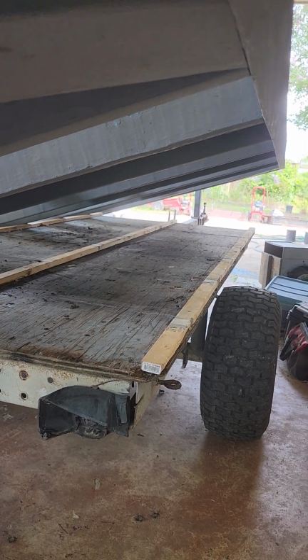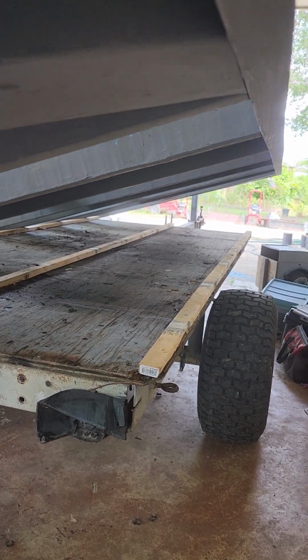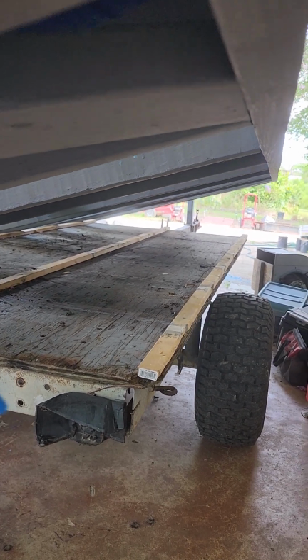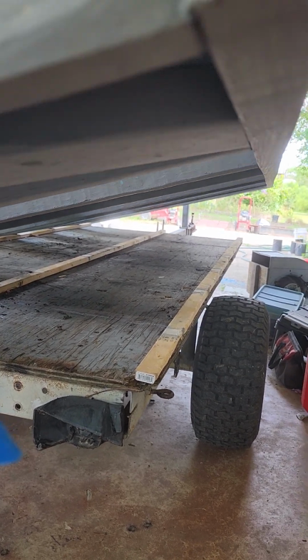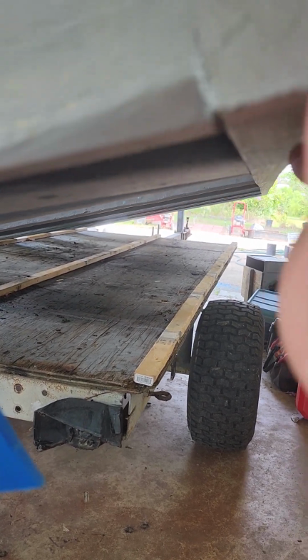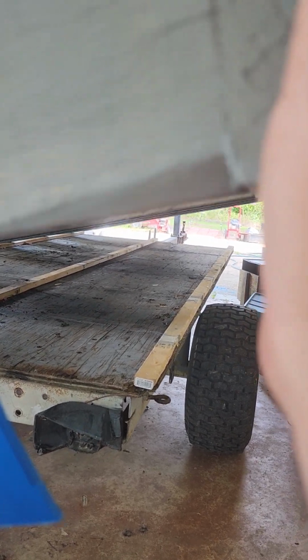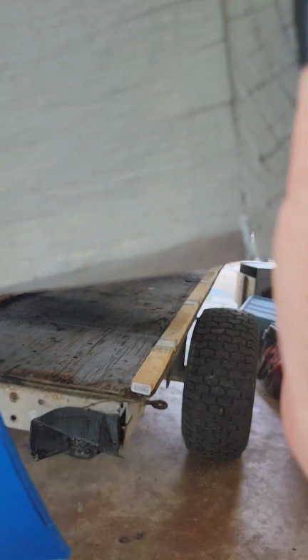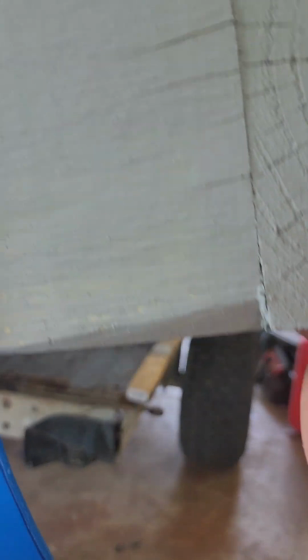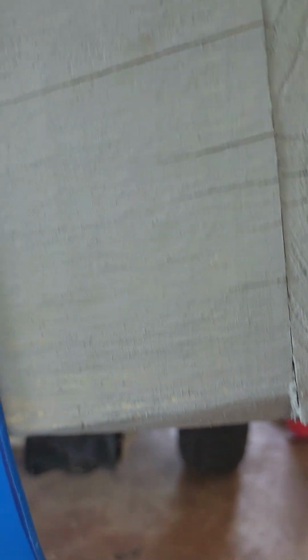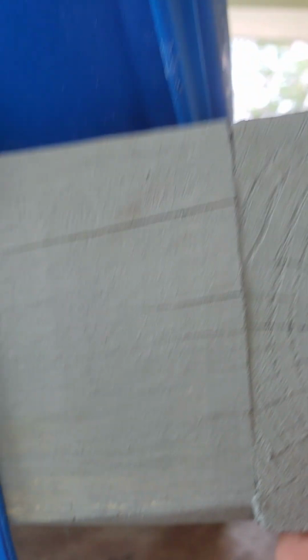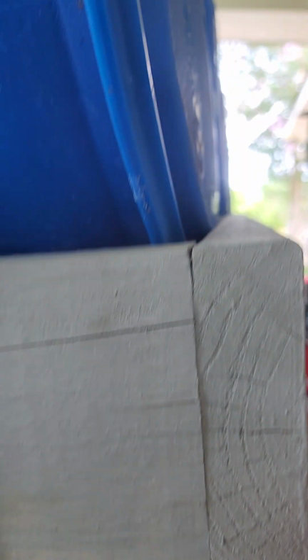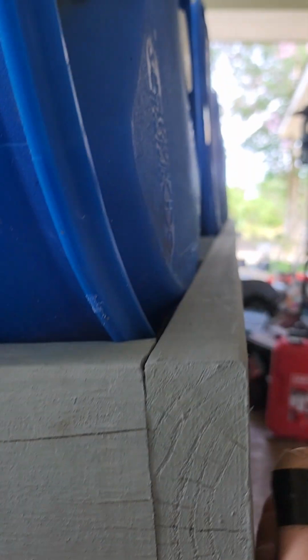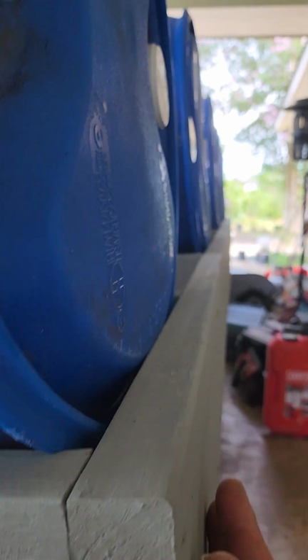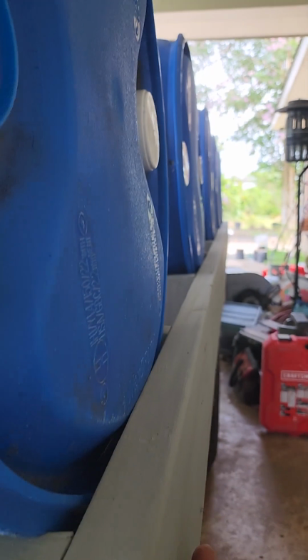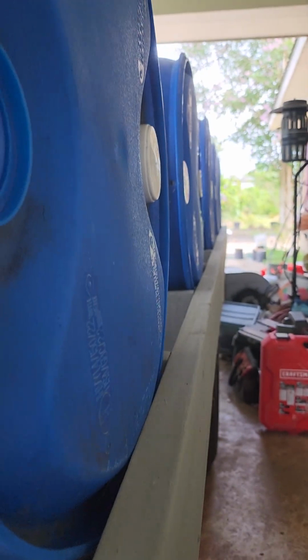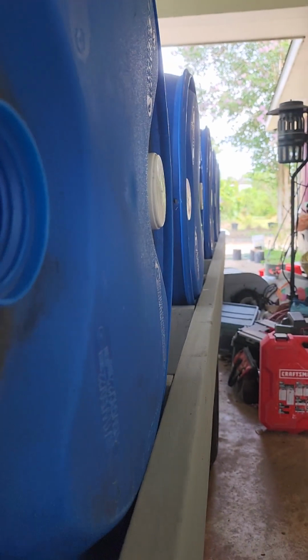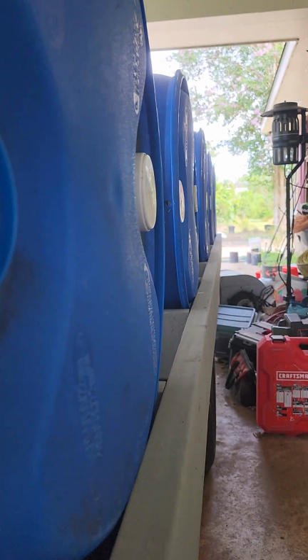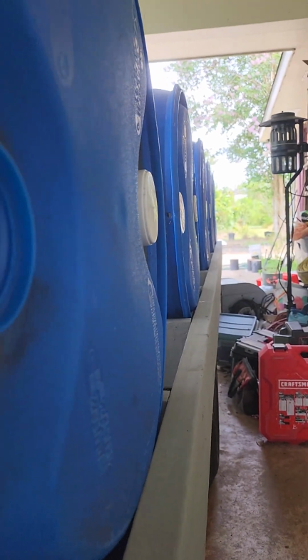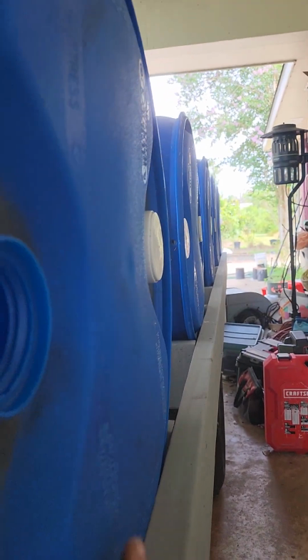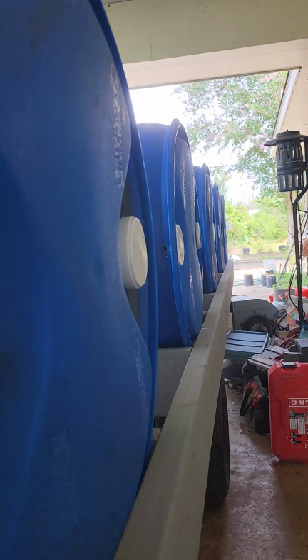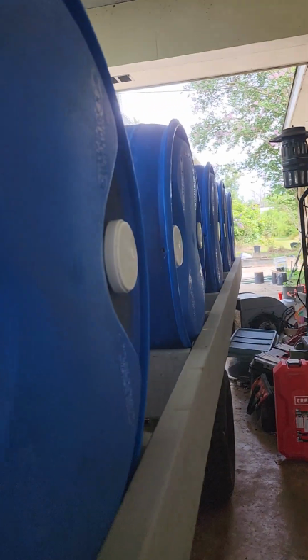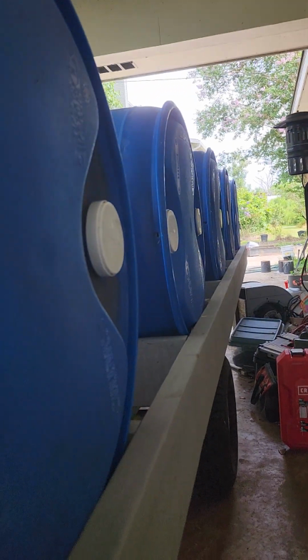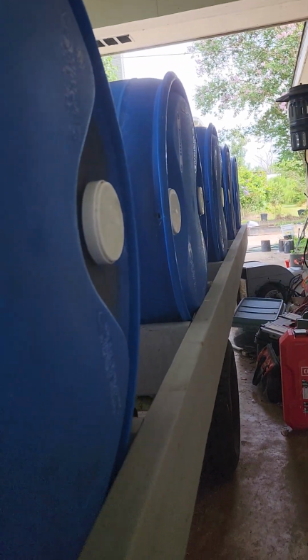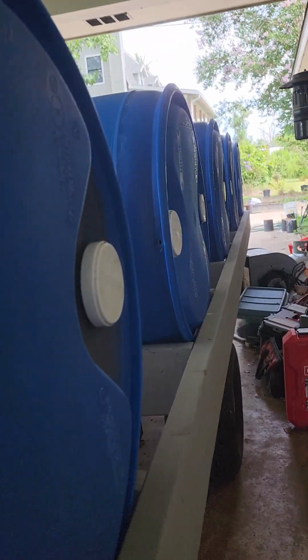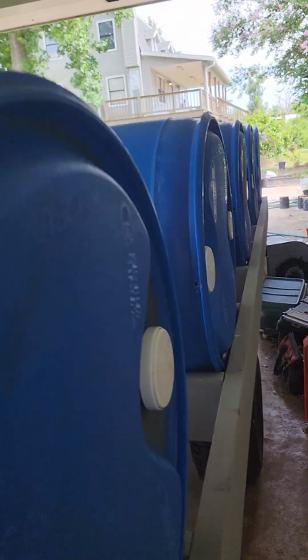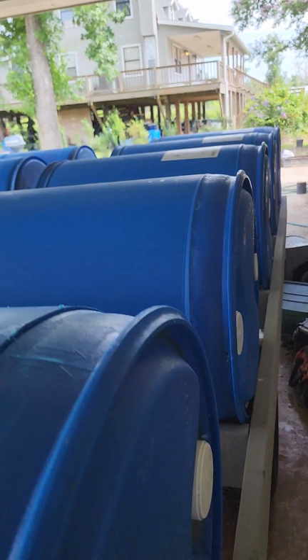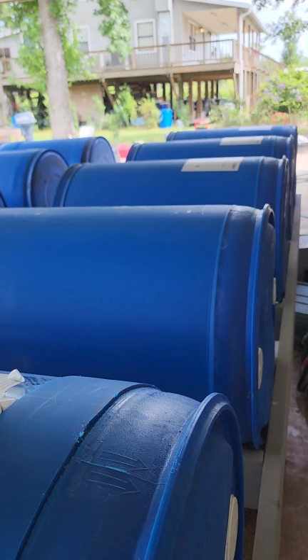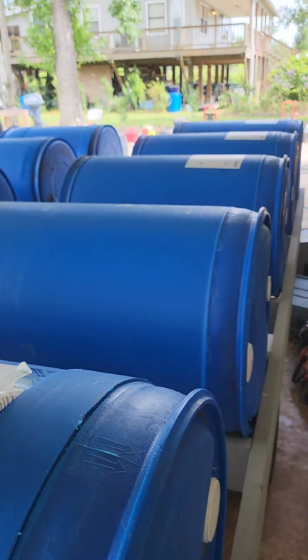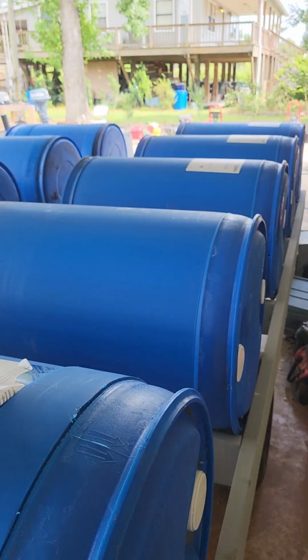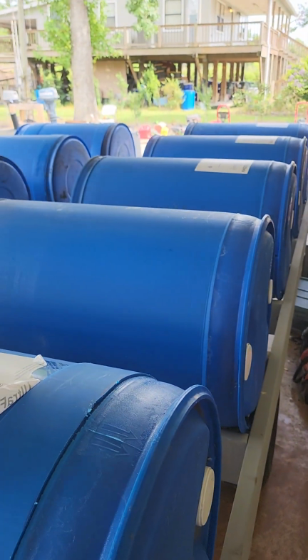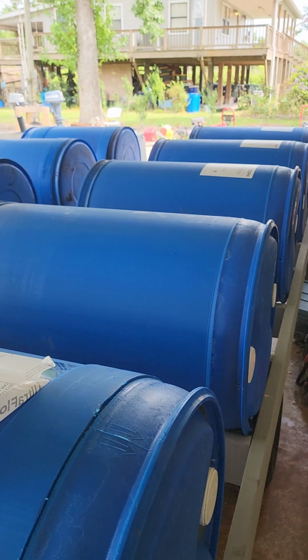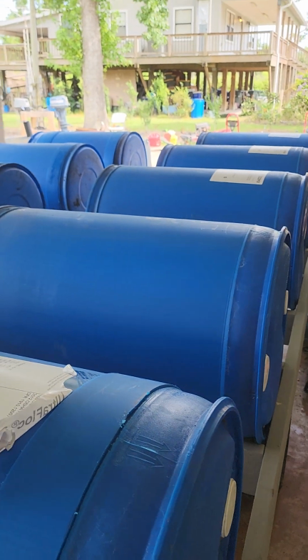I'll update when there's more. It's just a boring process of me strapping everything down, and I've got to figure out a way to turn it over.